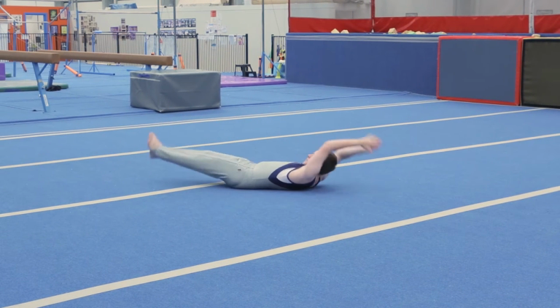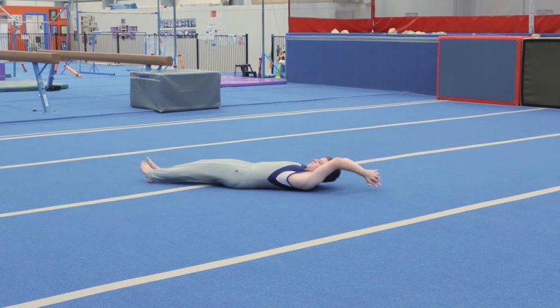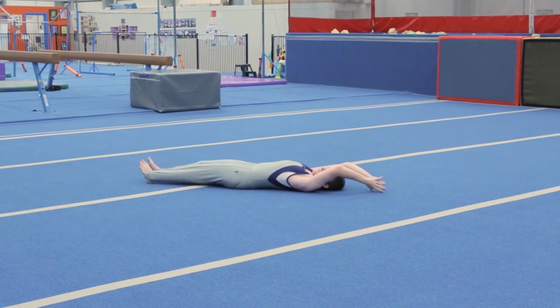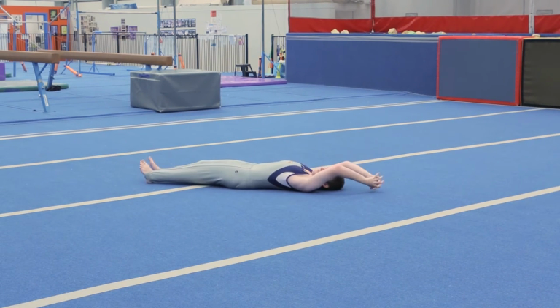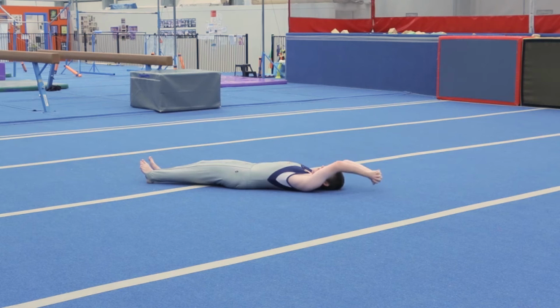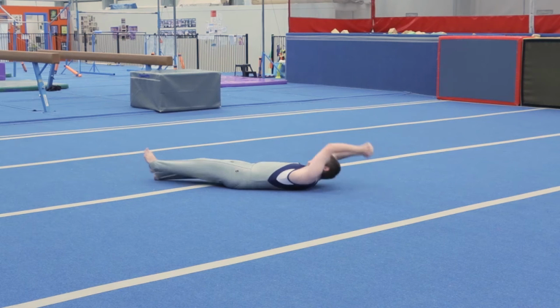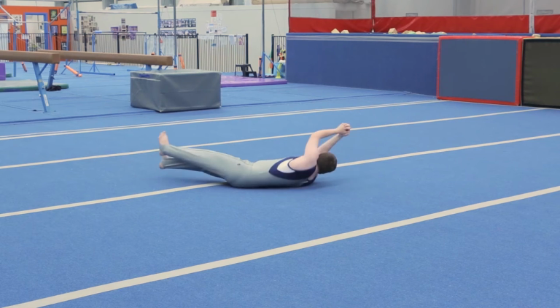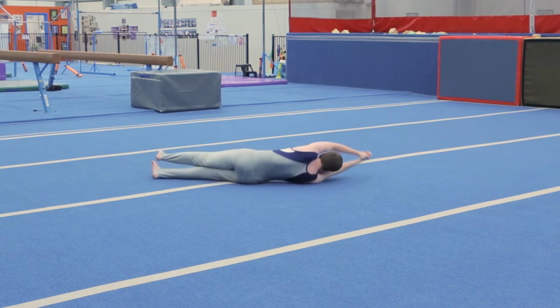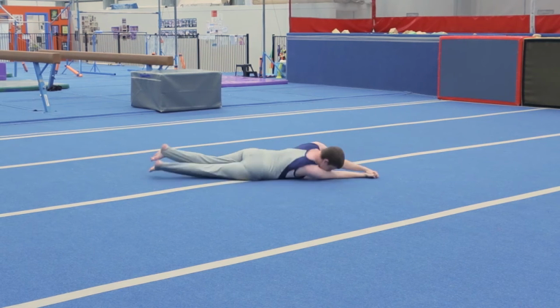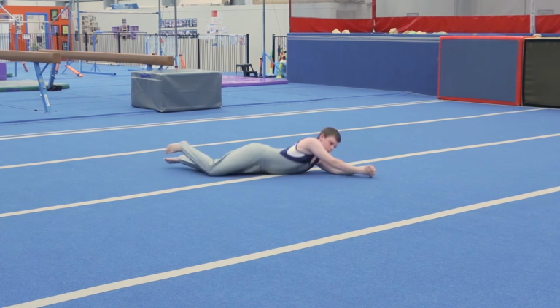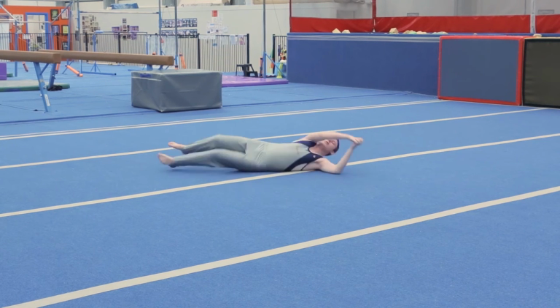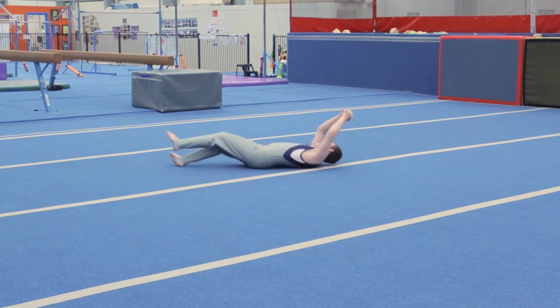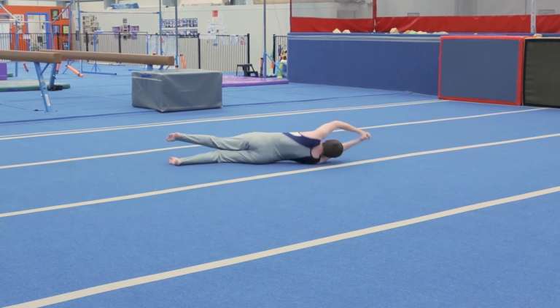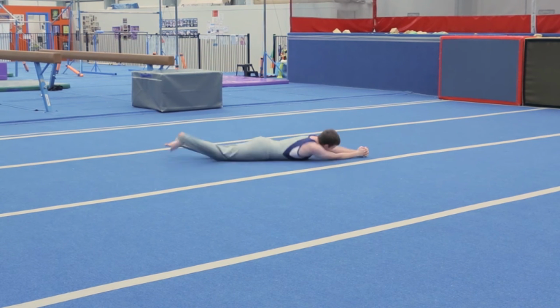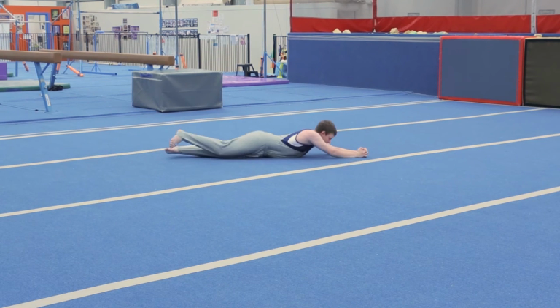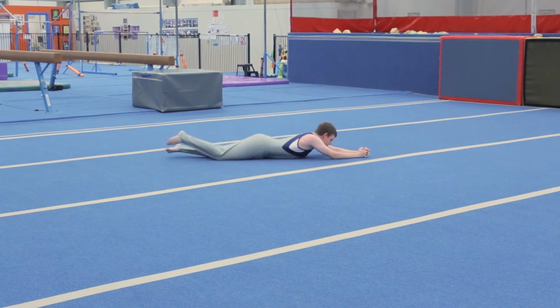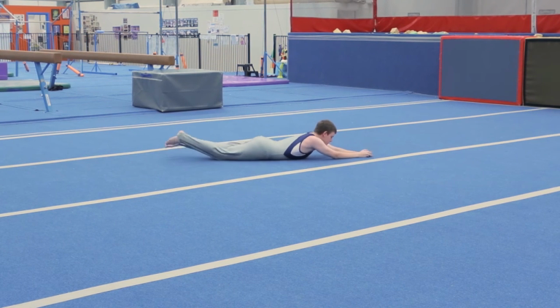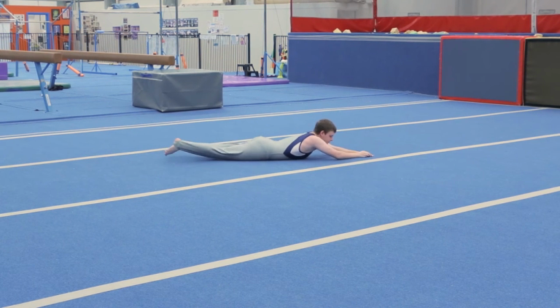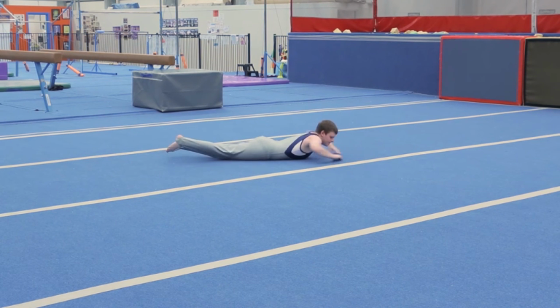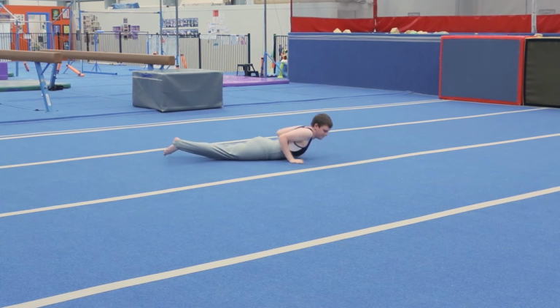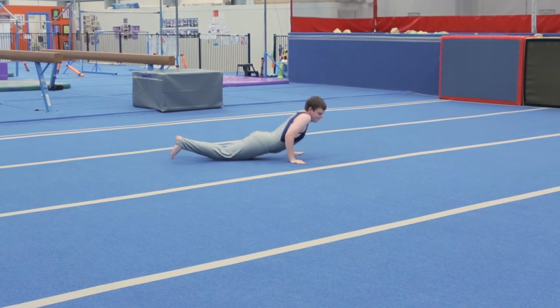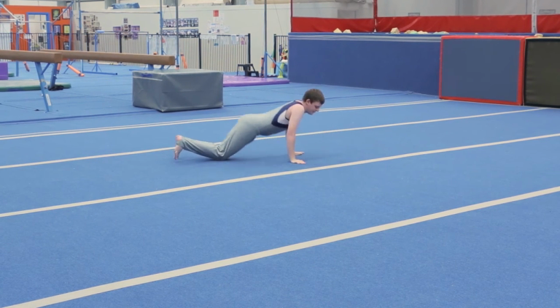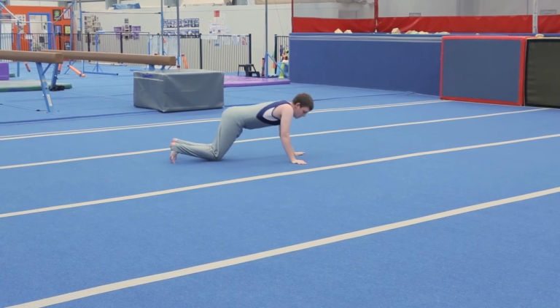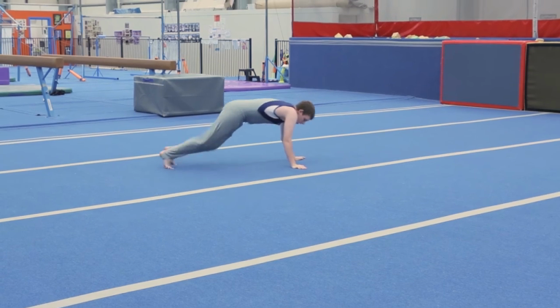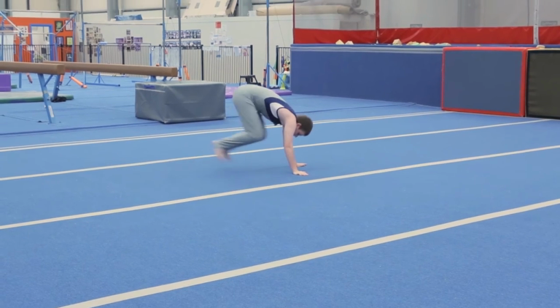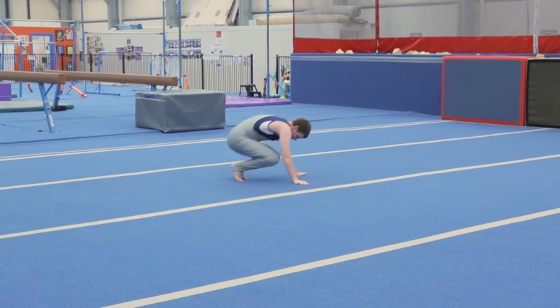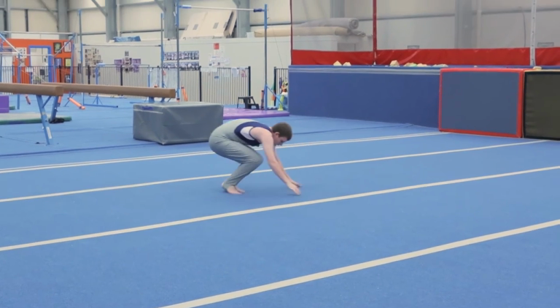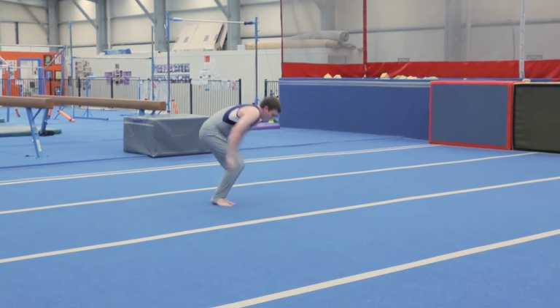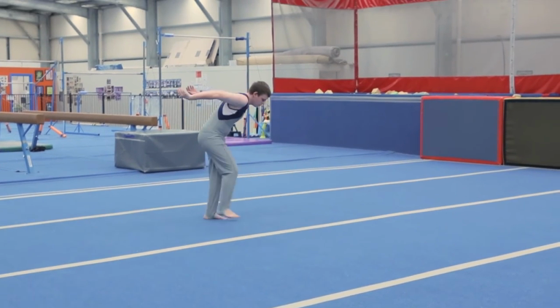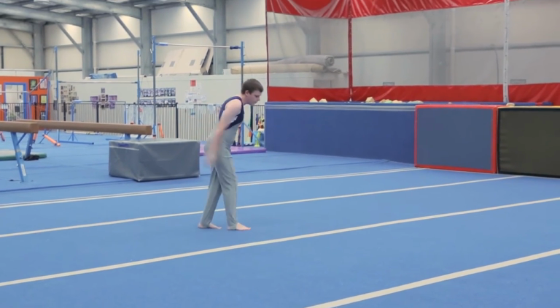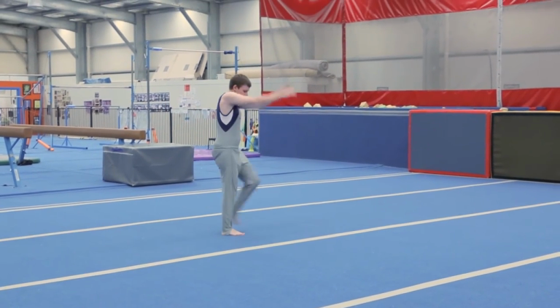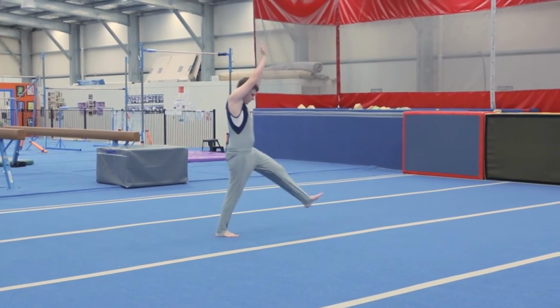Lay straight and roll one and a half times to the finish on stomach. Push up, jump to feet to hands, handstand.